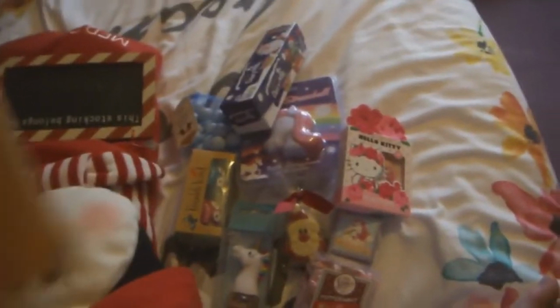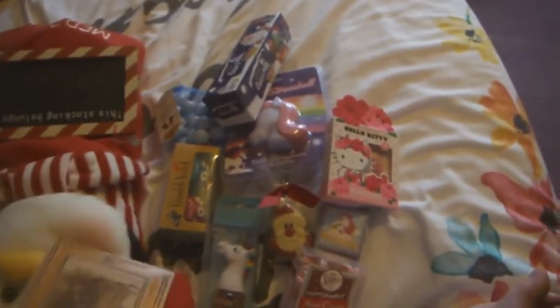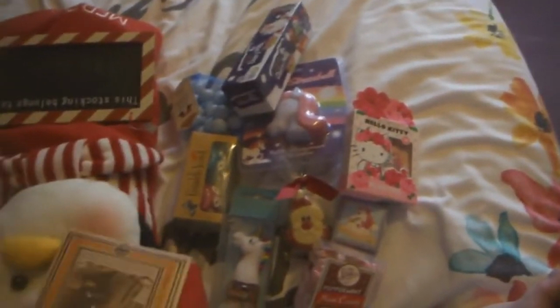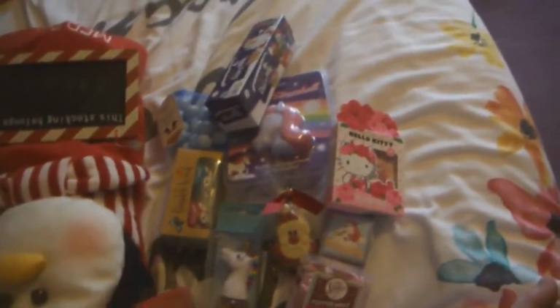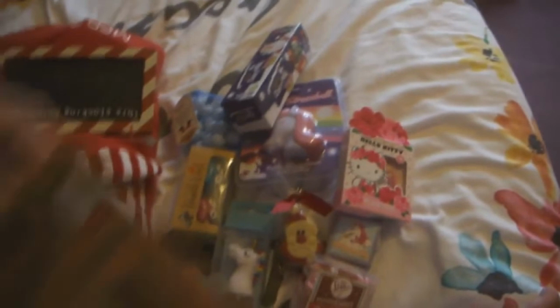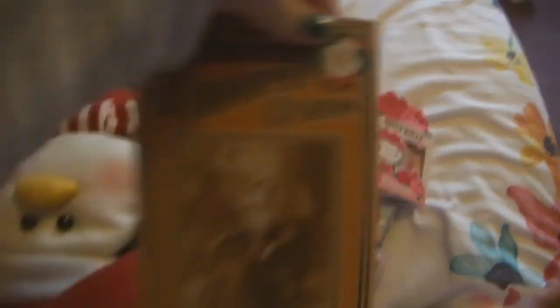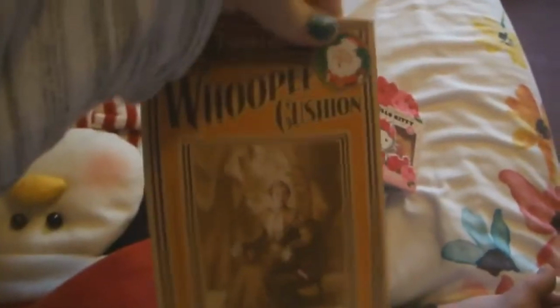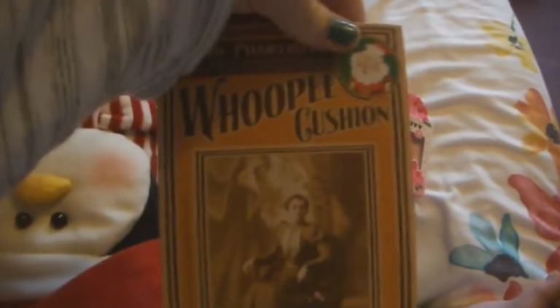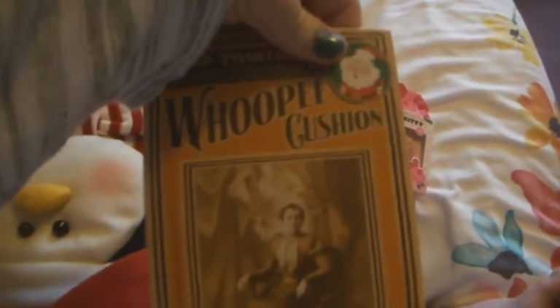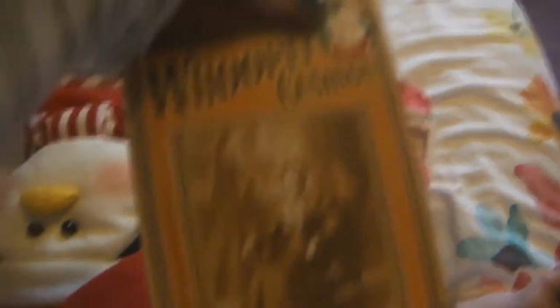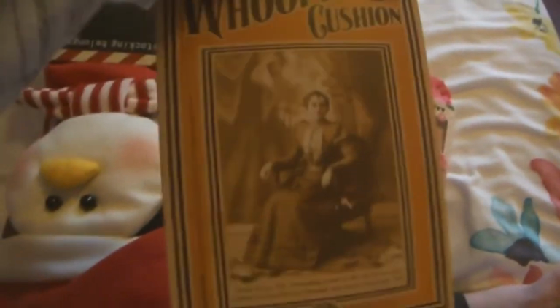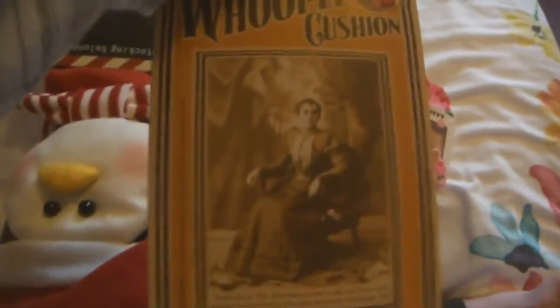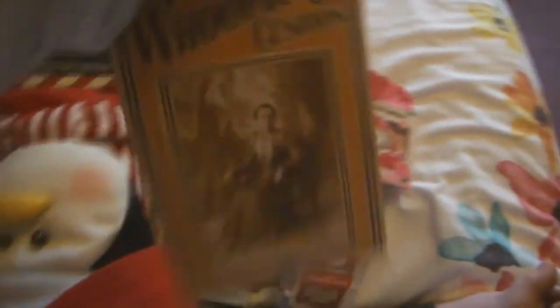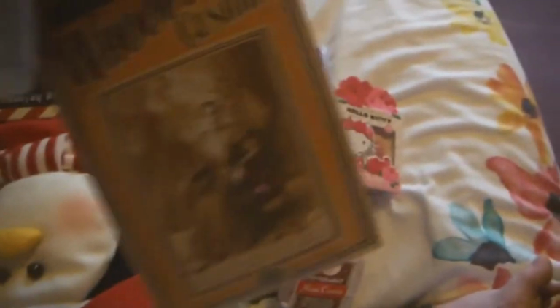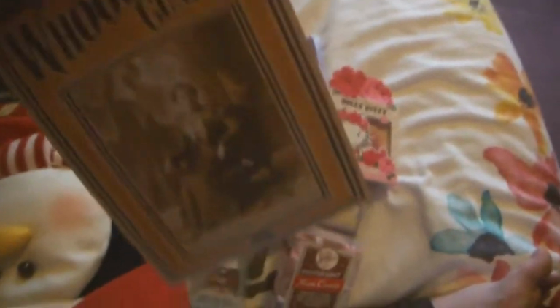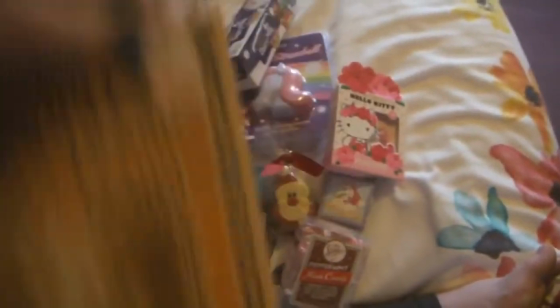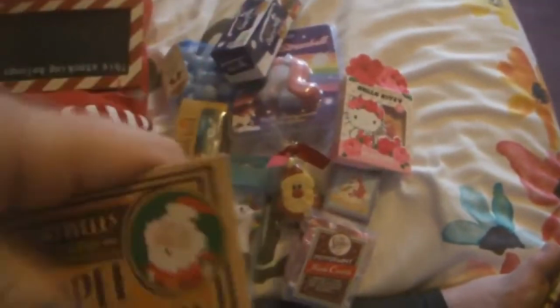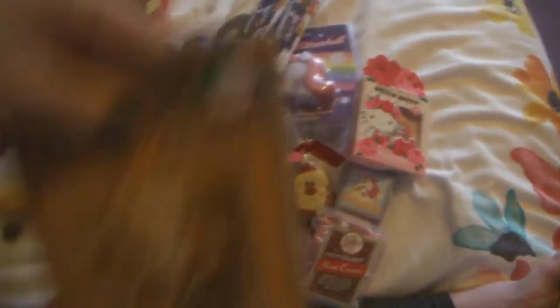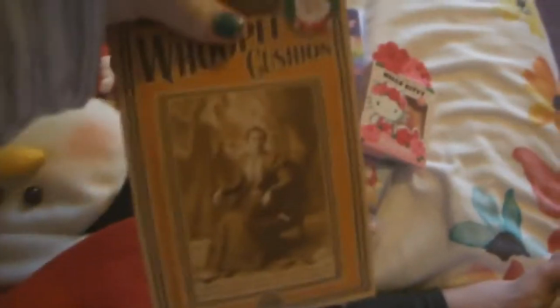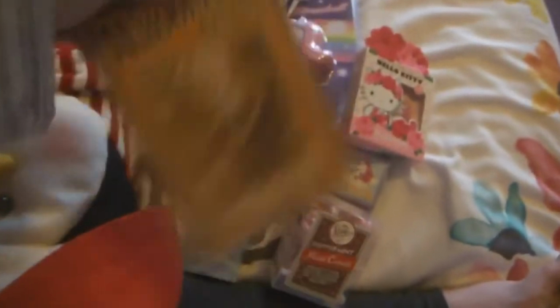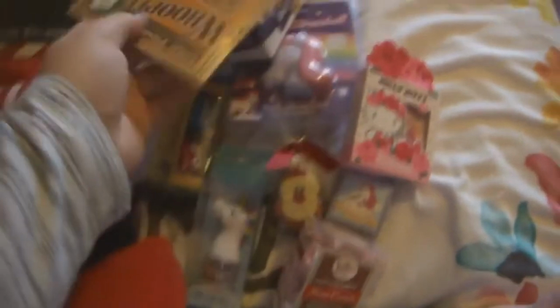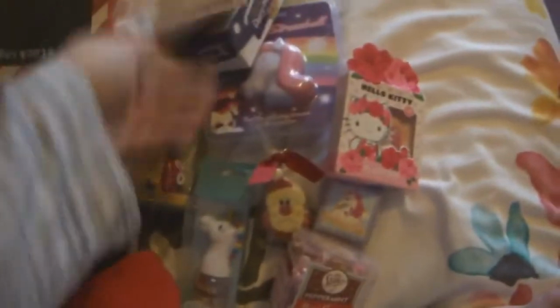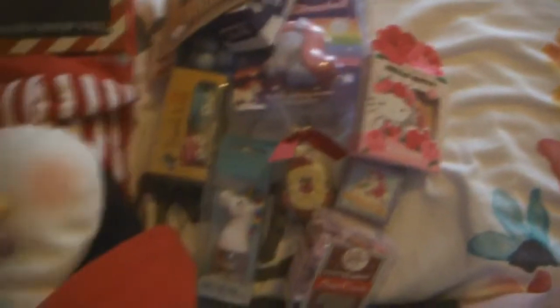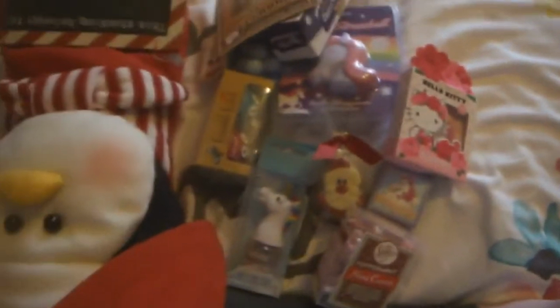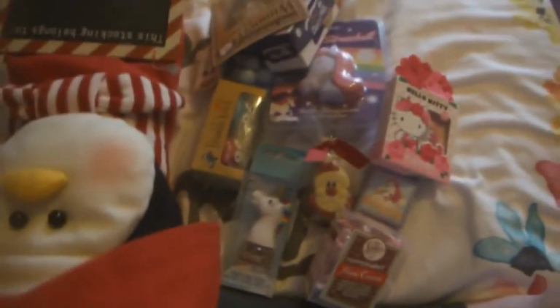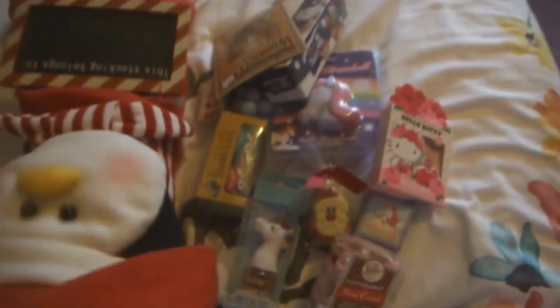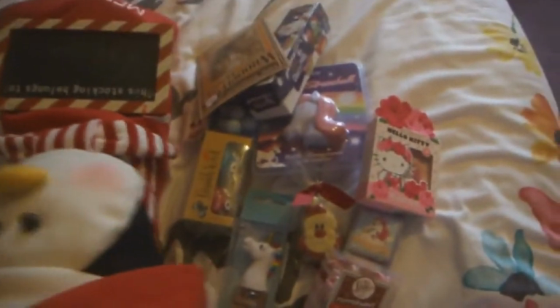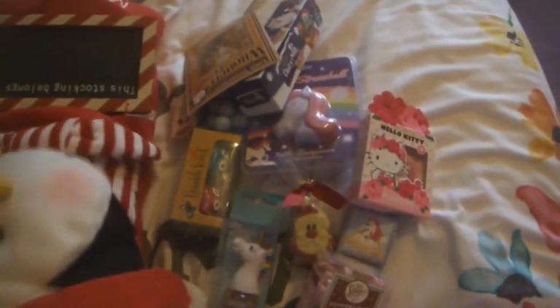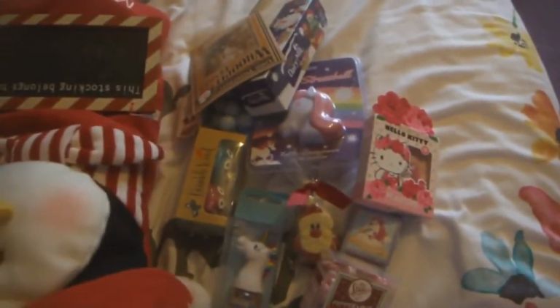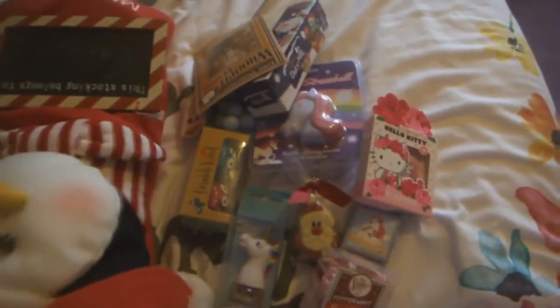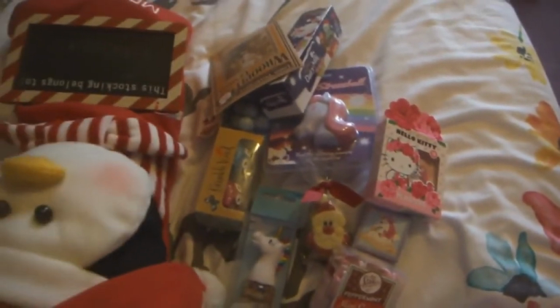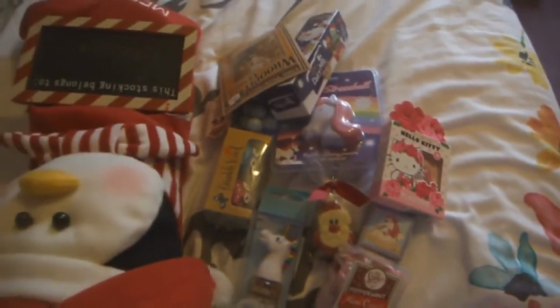The next funny thing is a whoopee cushion. I don't know why I got one but it's funny. I might play a prank on my parents when they come up to visit me.